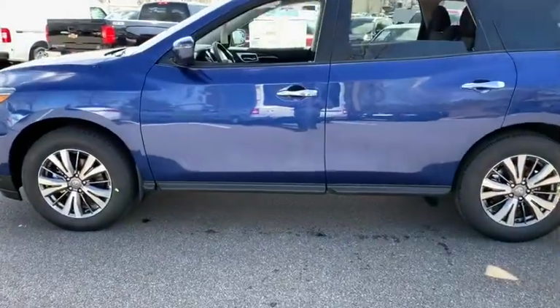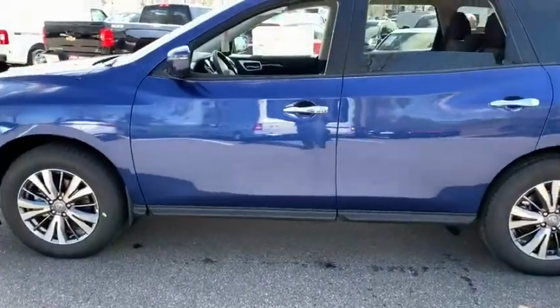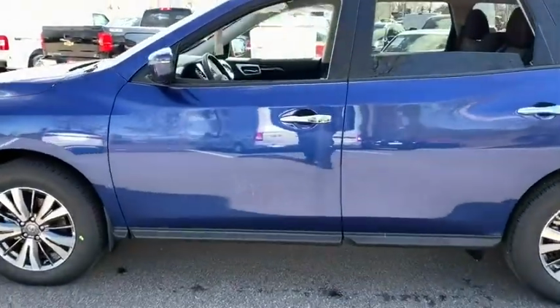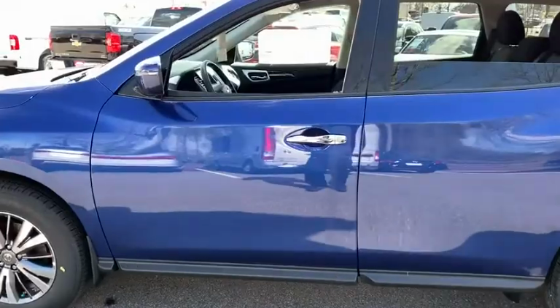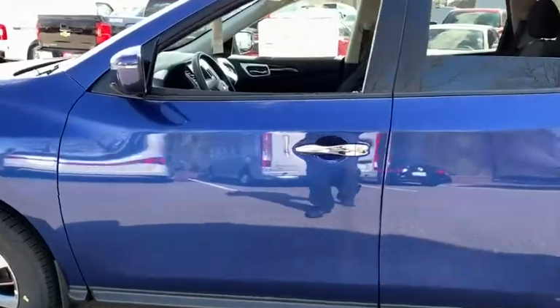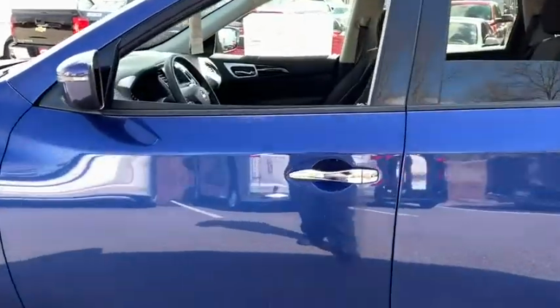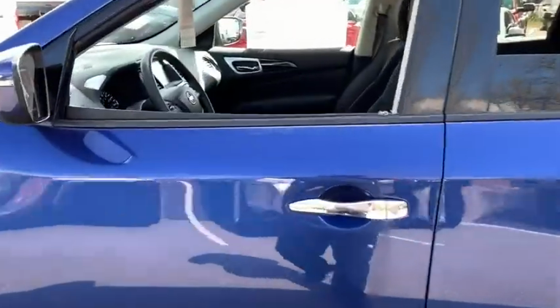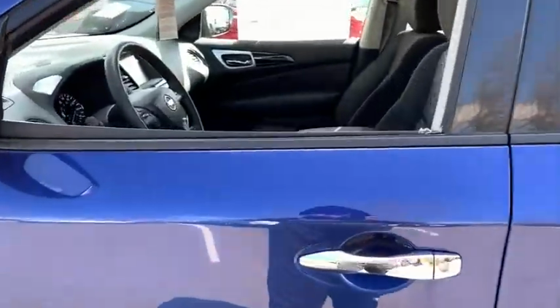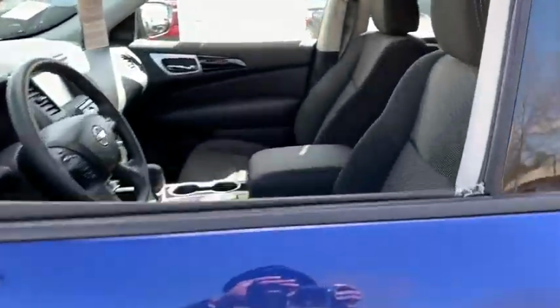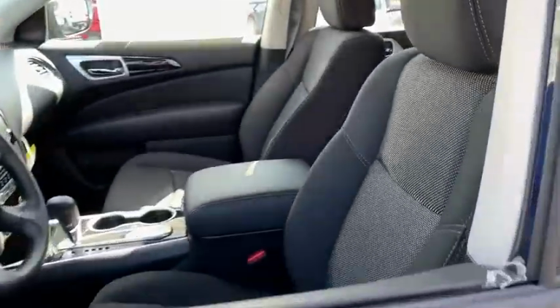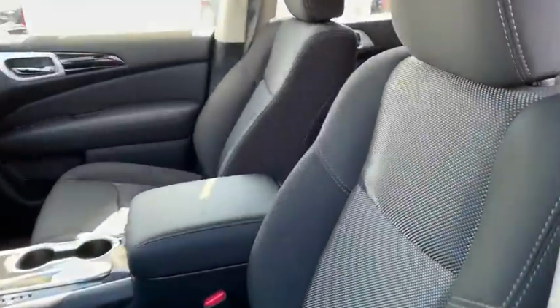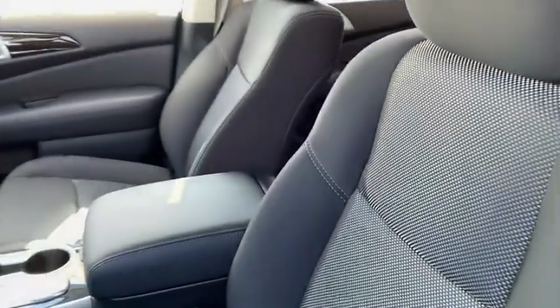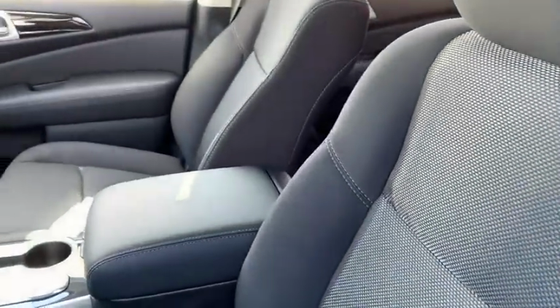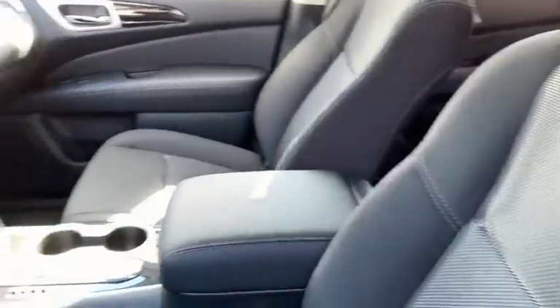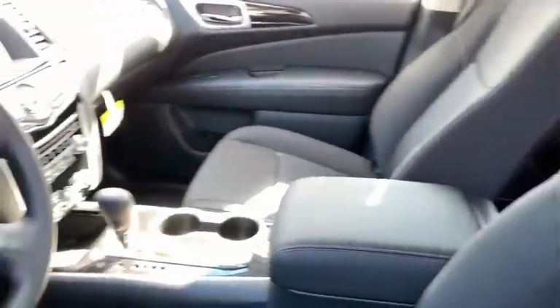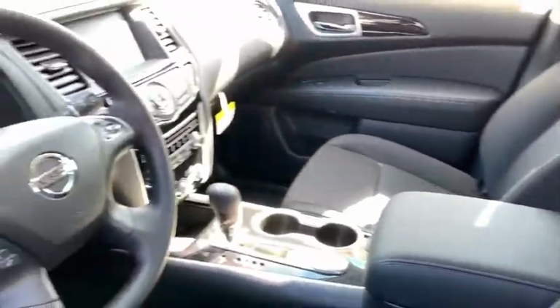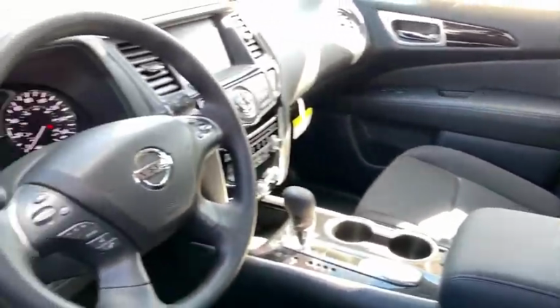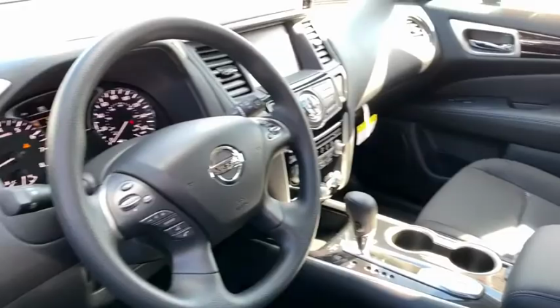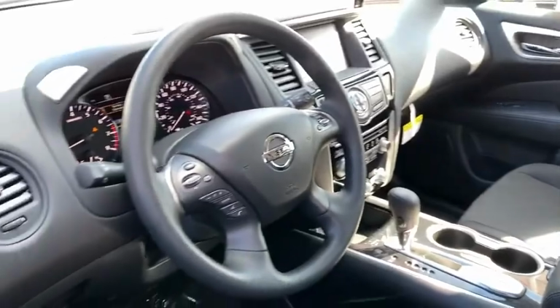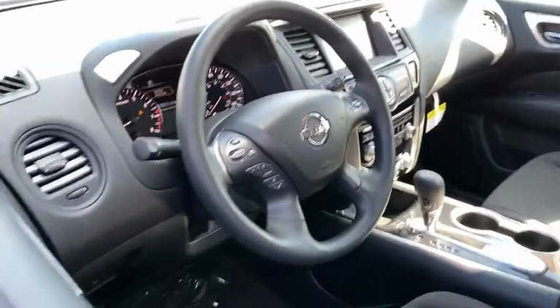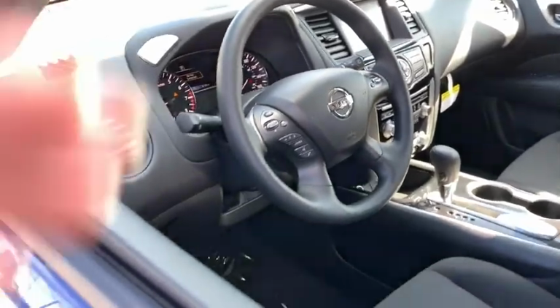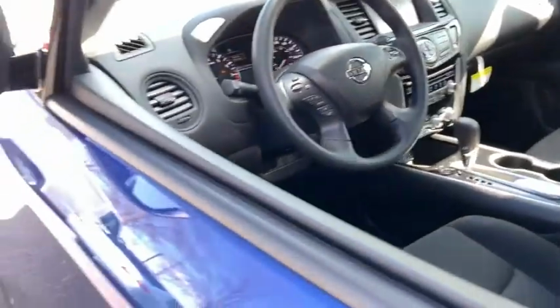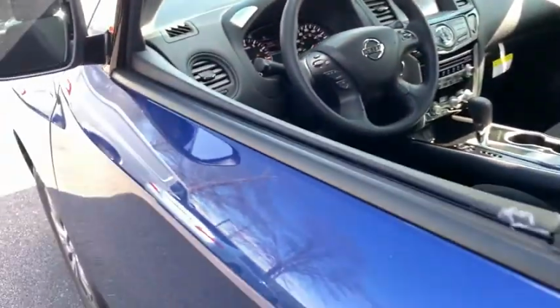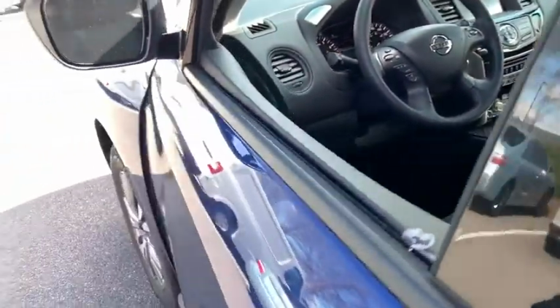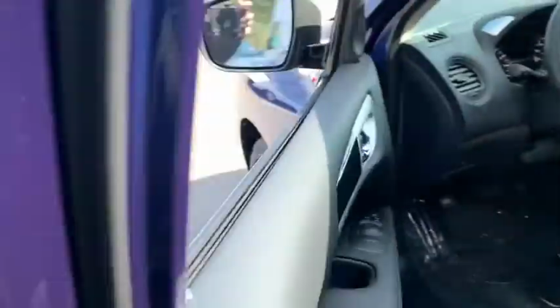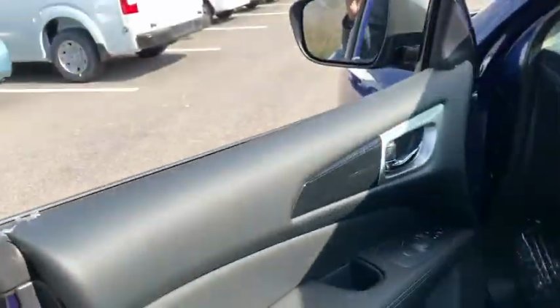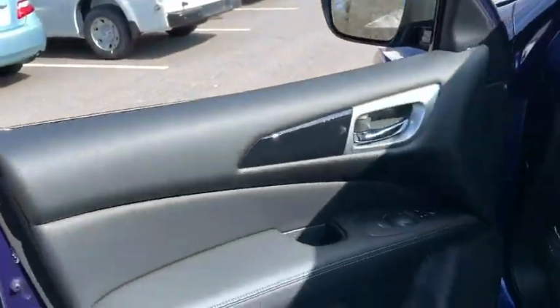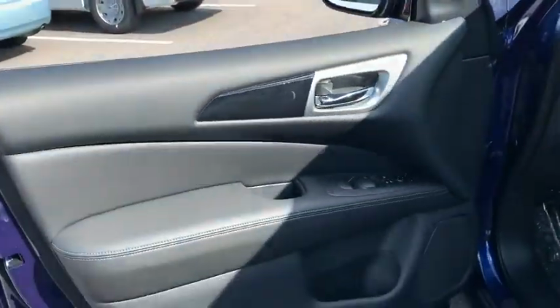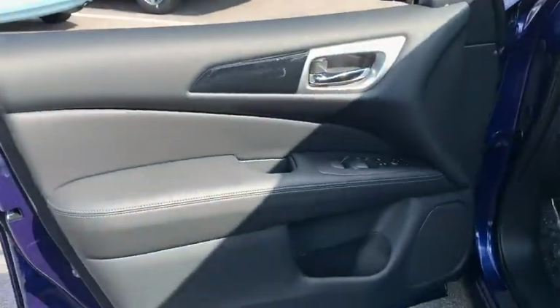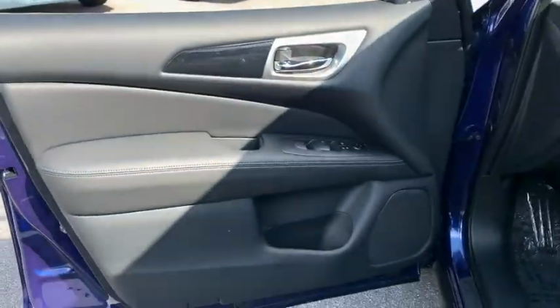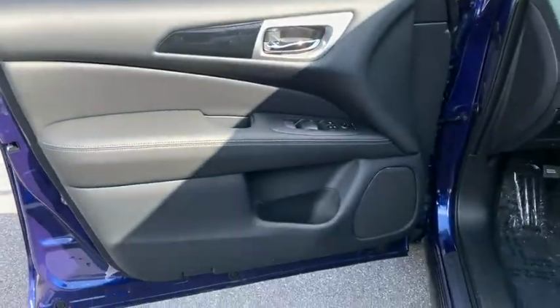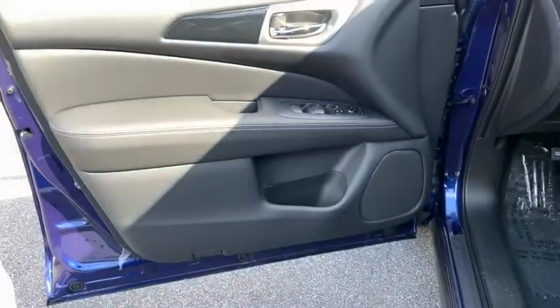Traction control, dual airbags, front wheel drive, alloy wheels, power steering, four-wheel disc brakes, electronic stability control, trip computer, CD player, security system.